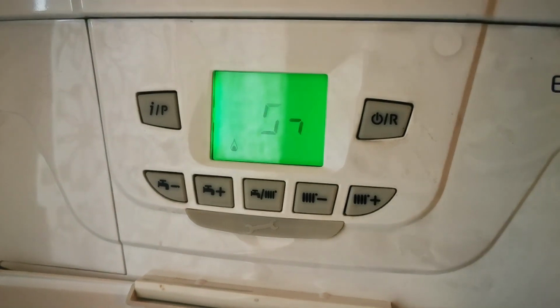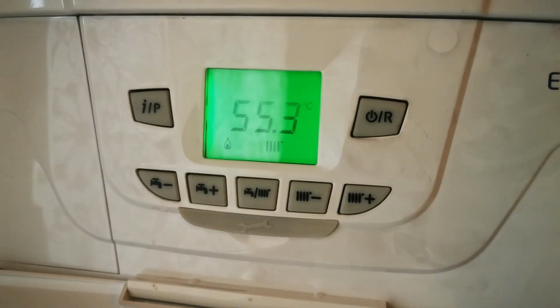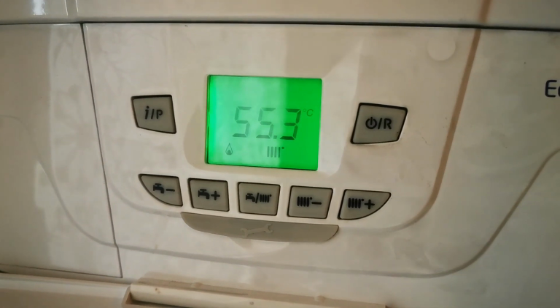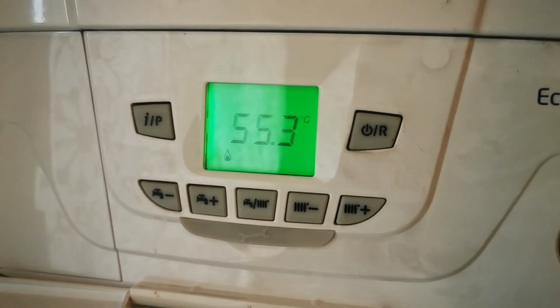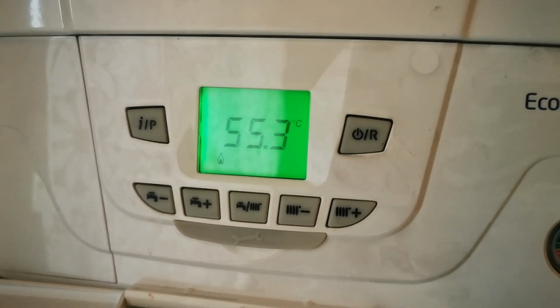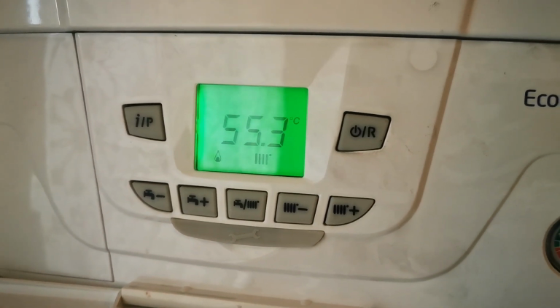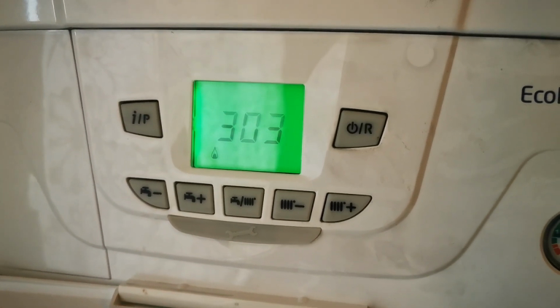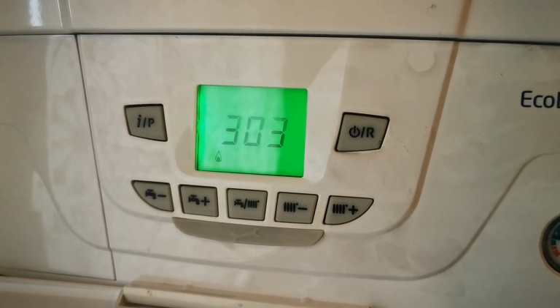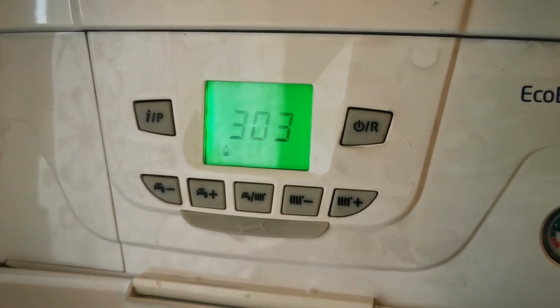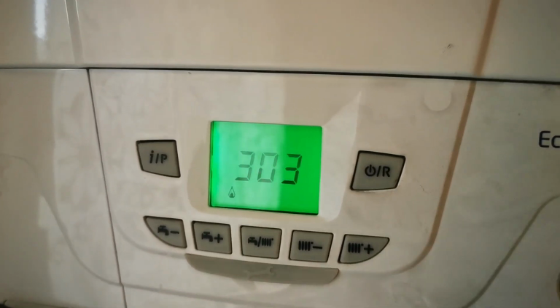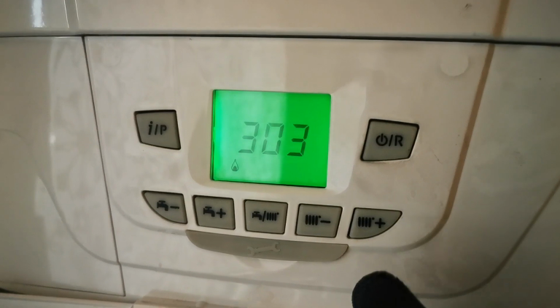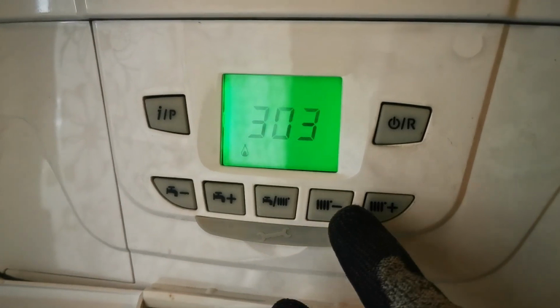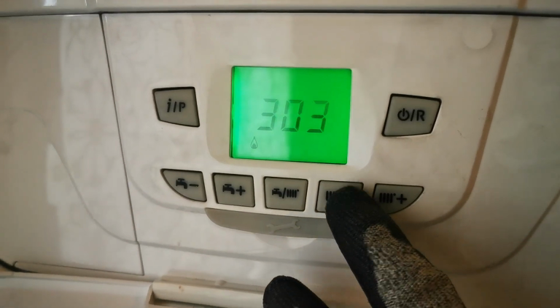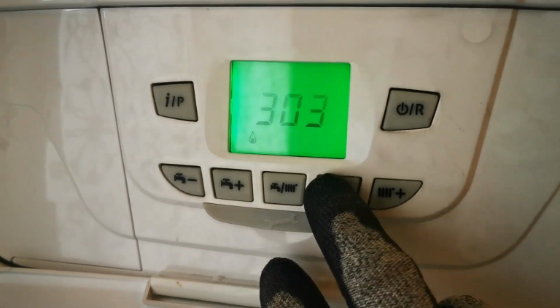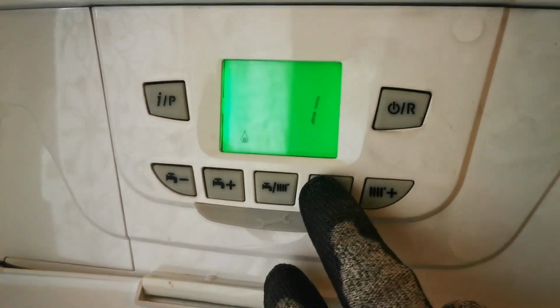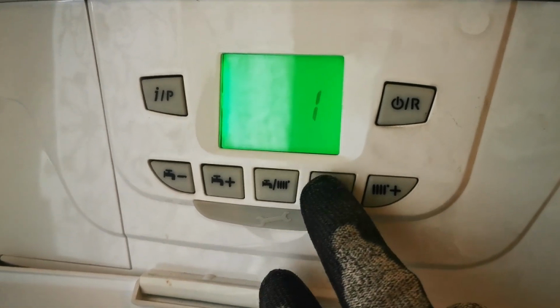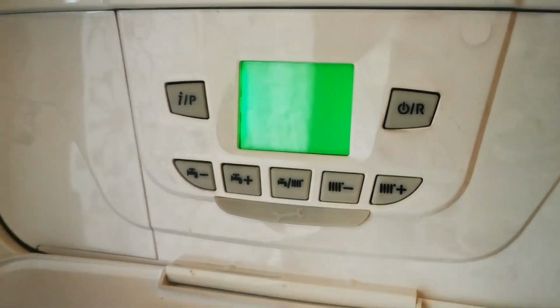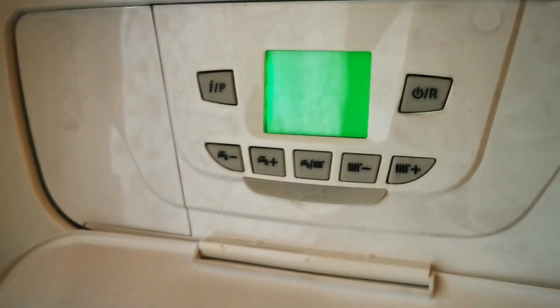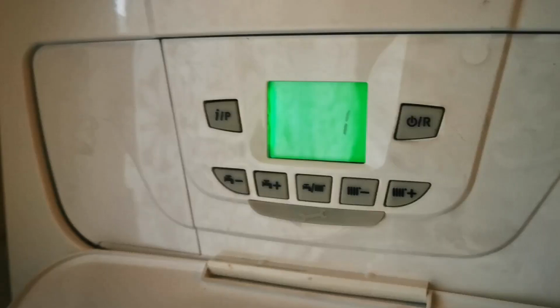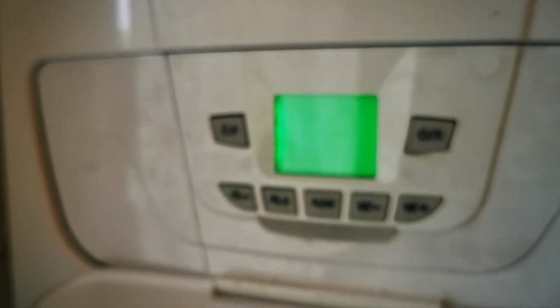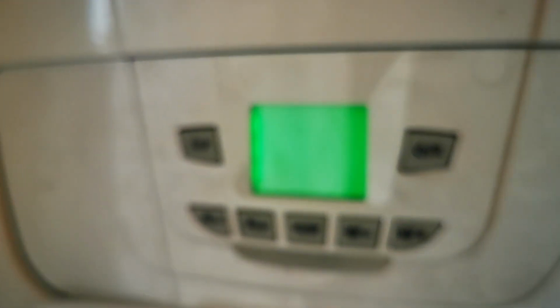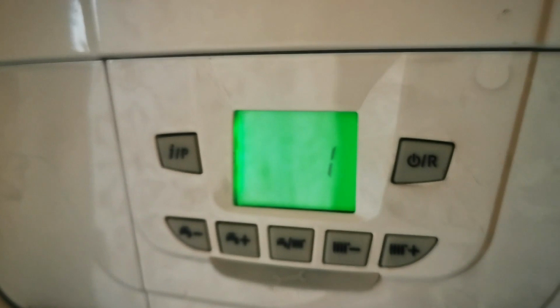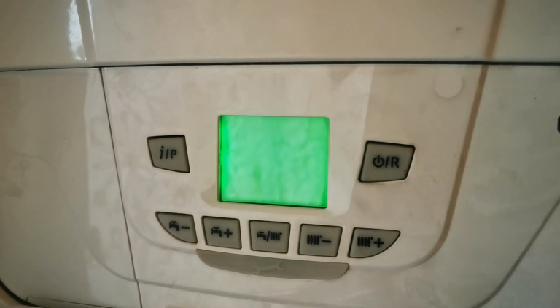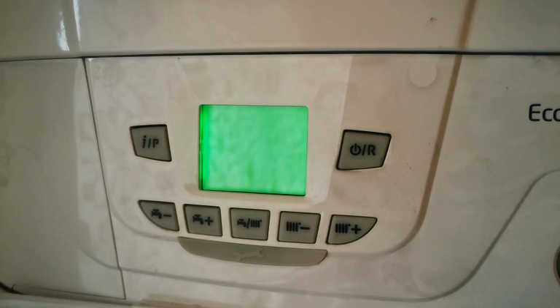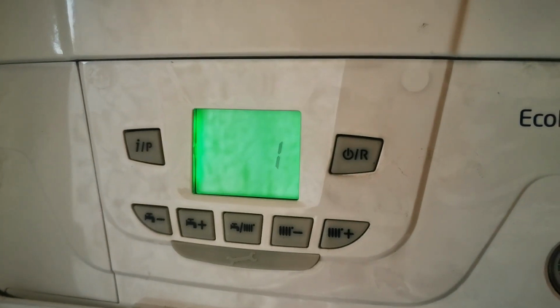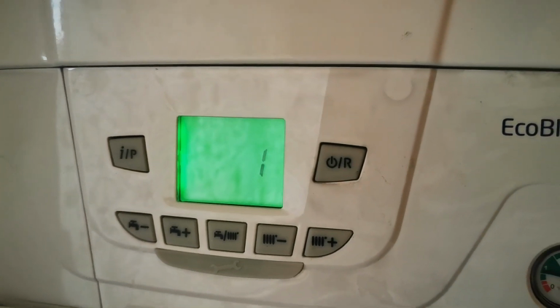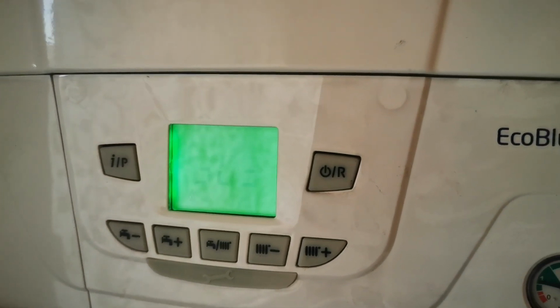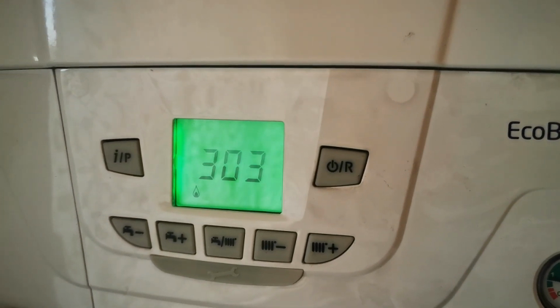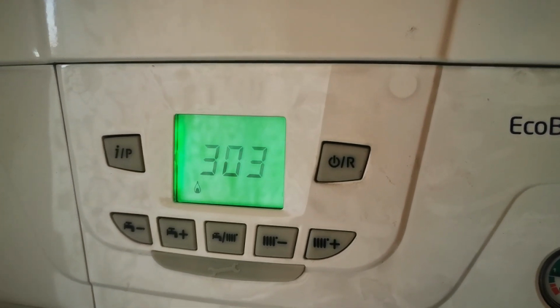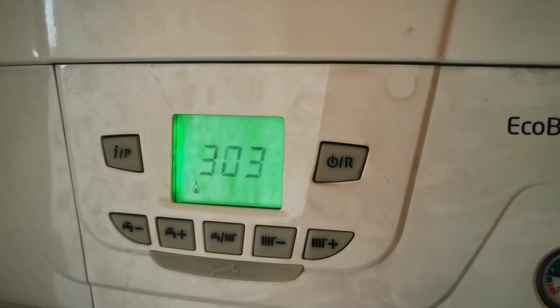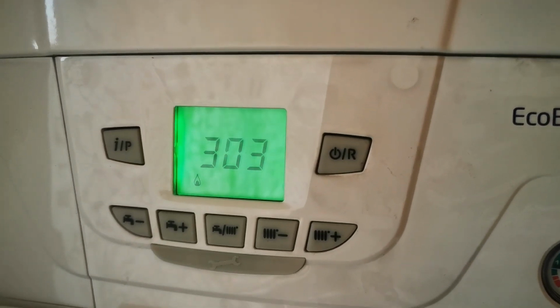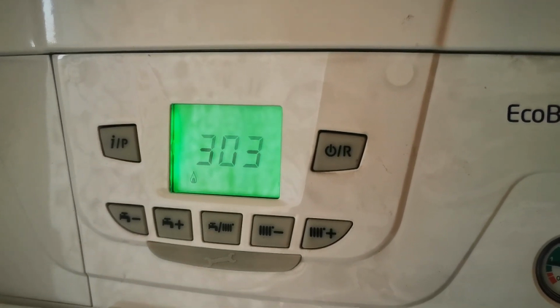You then have 1, 2 and 3 which you can scroll through using the radiator minus and plus buttons. 1 is your minimum output, 2 and 3 are your maximum — 2 is for hot water and 3 is for central heating.